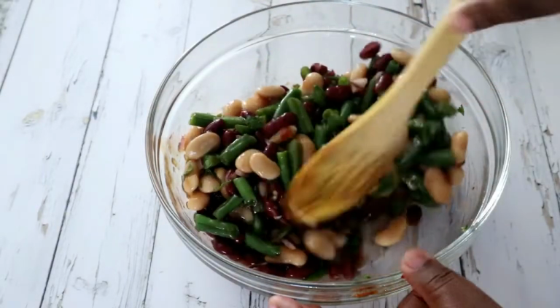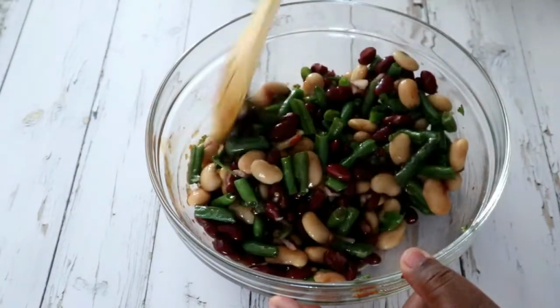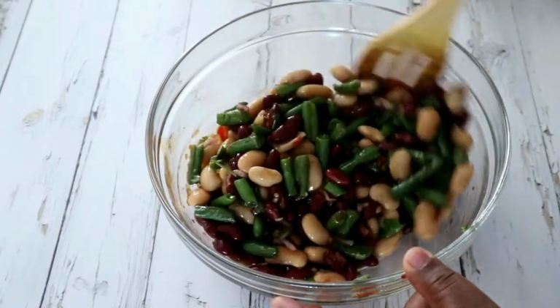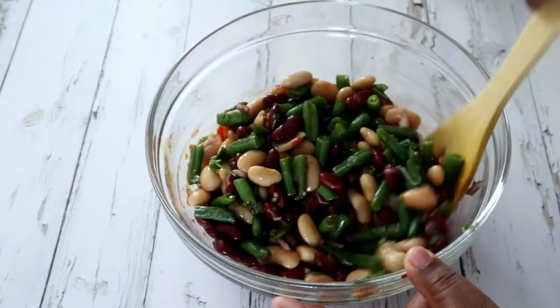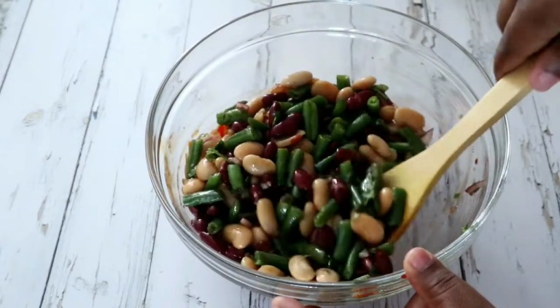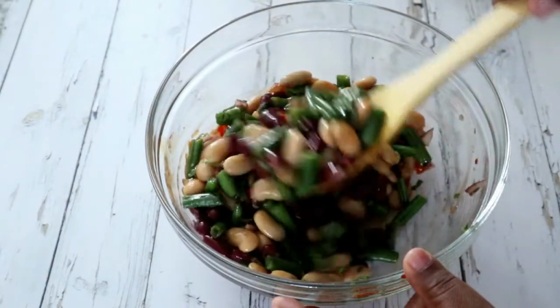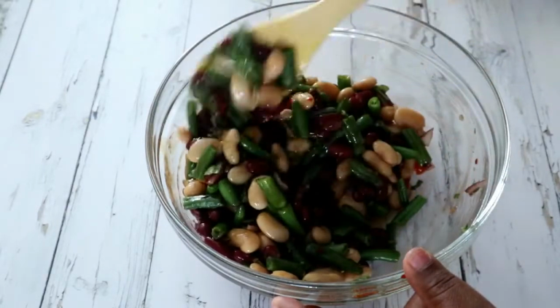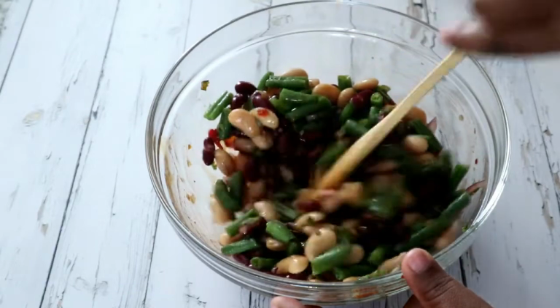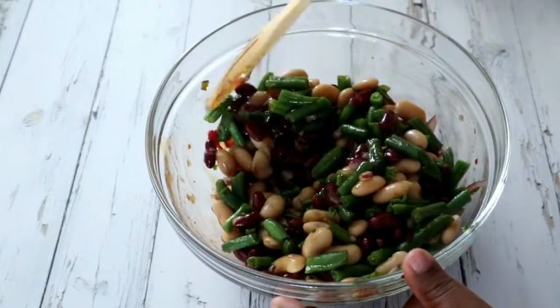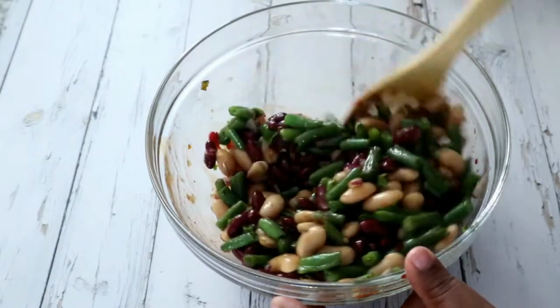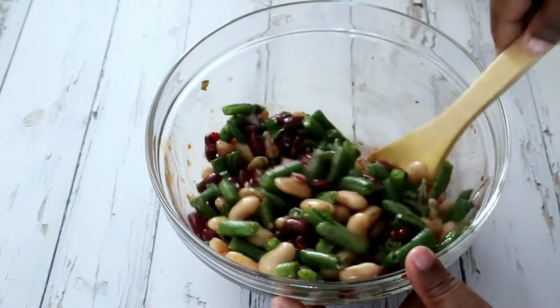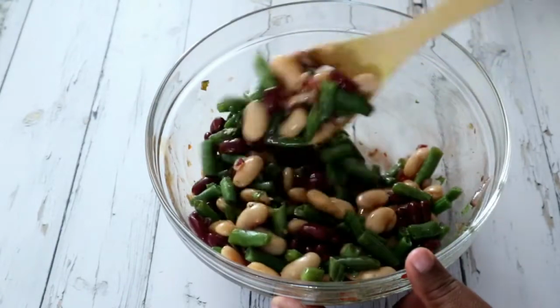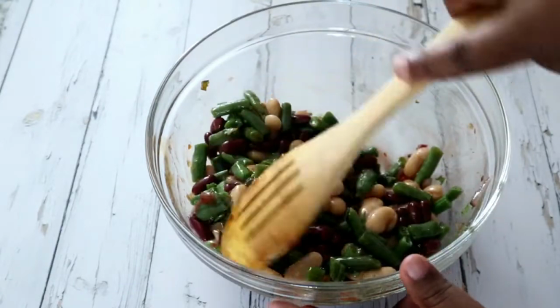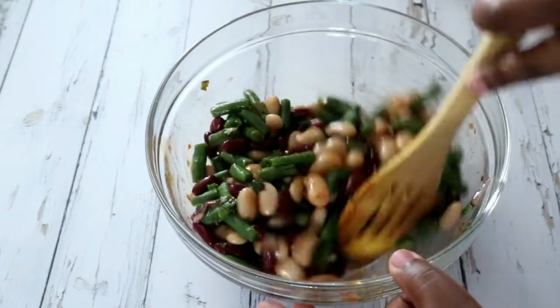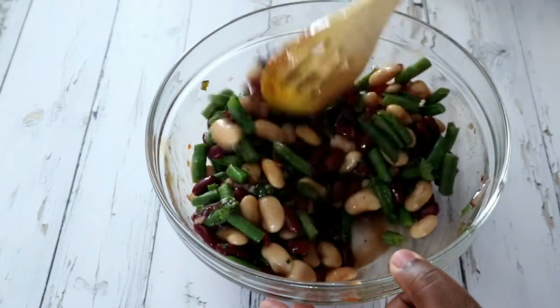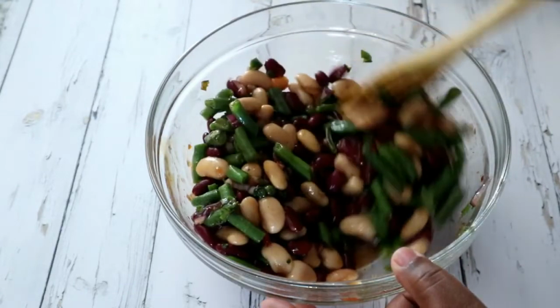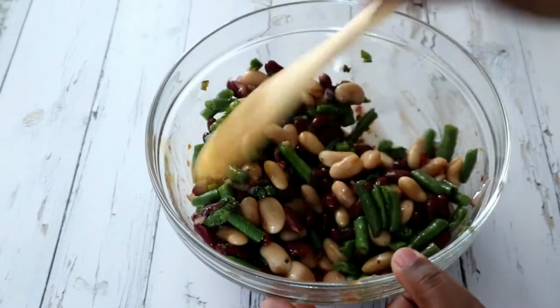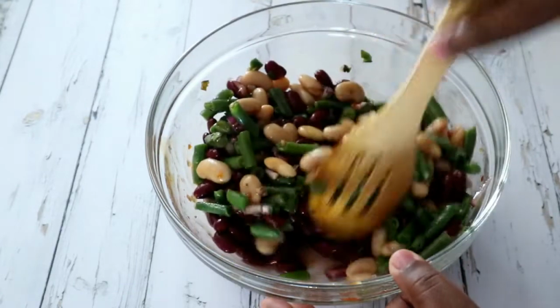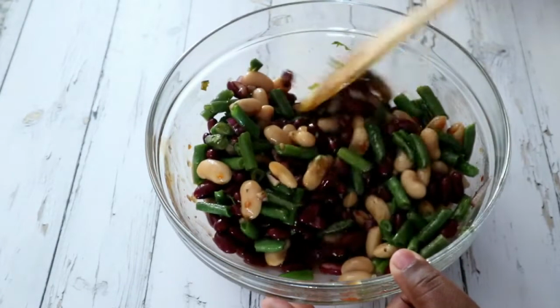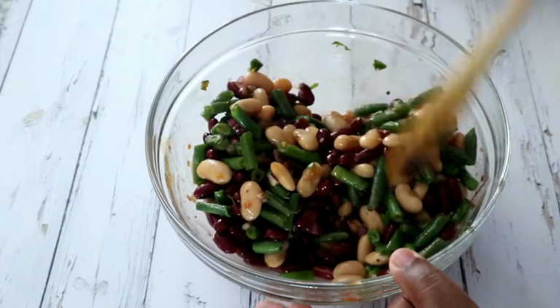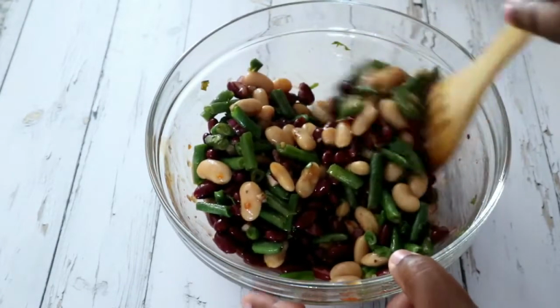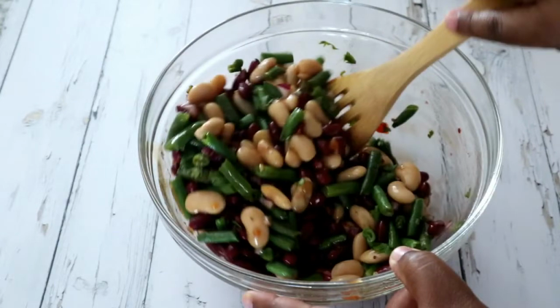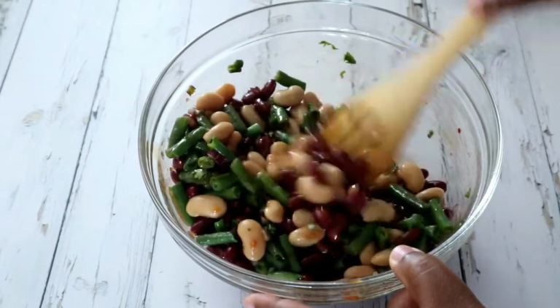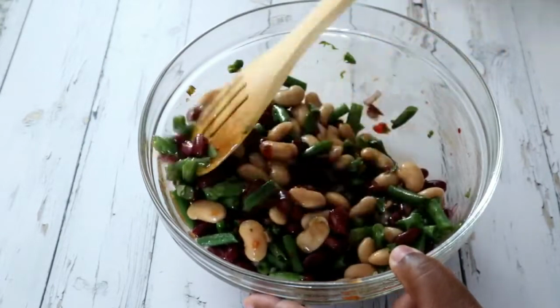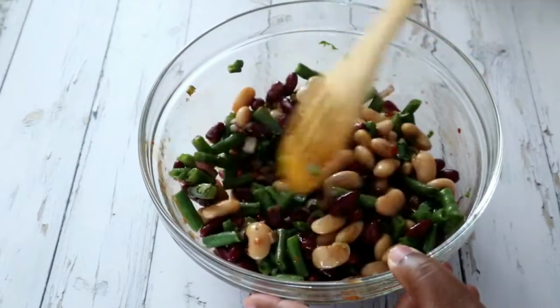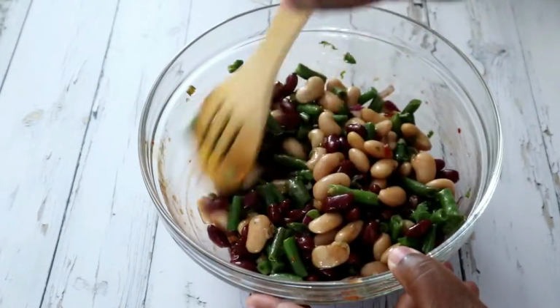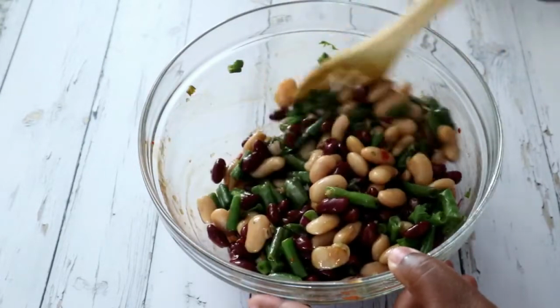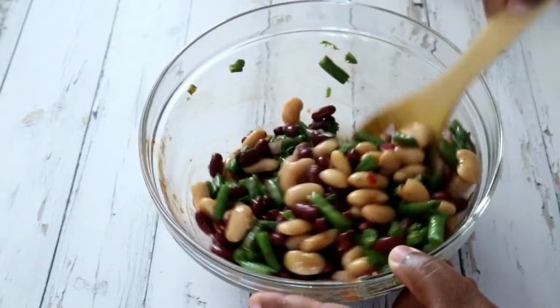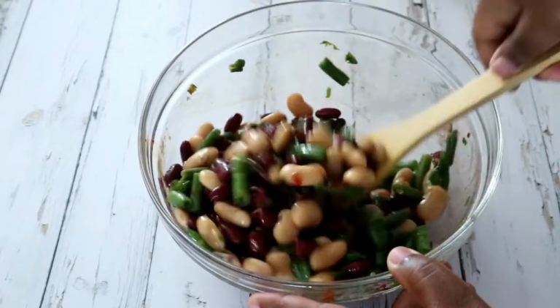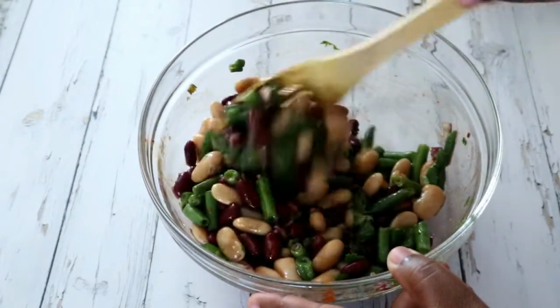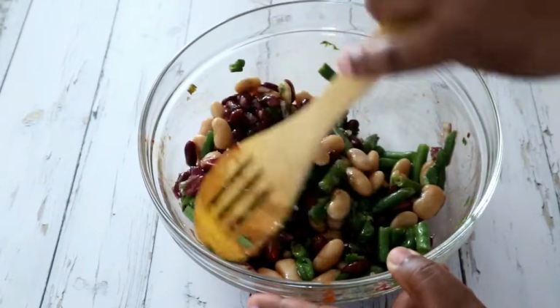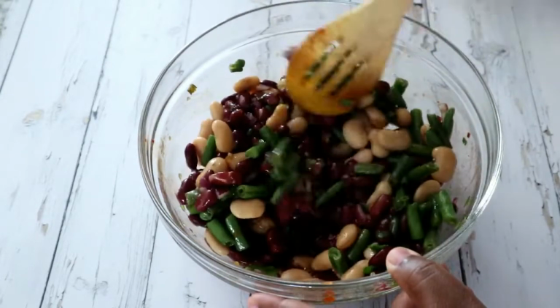I would advise you to keep the salad overnight — prepare it the night before you need it, or at least three hours before, just to allow the sauce to filter through the beans and make the flavor that much better.